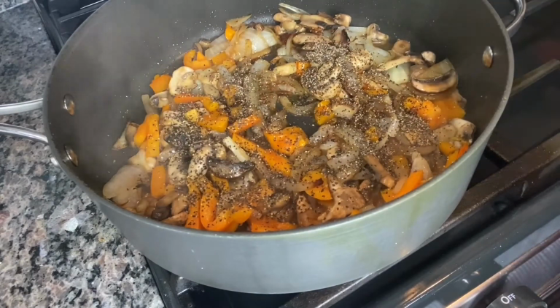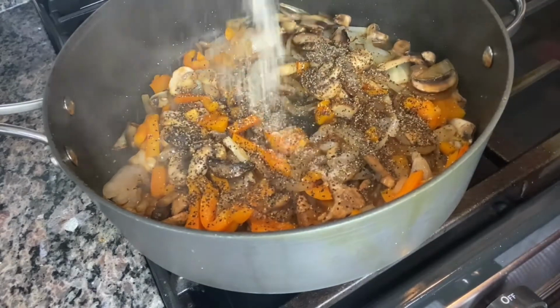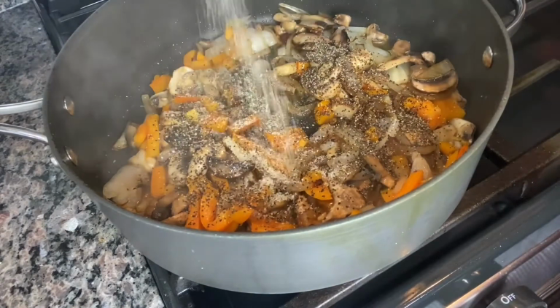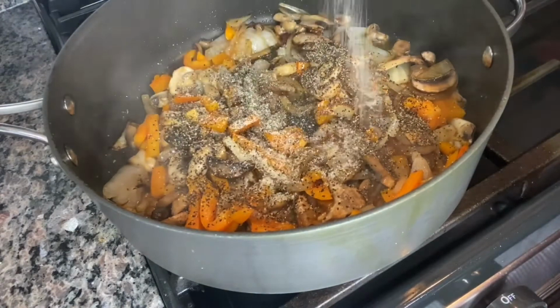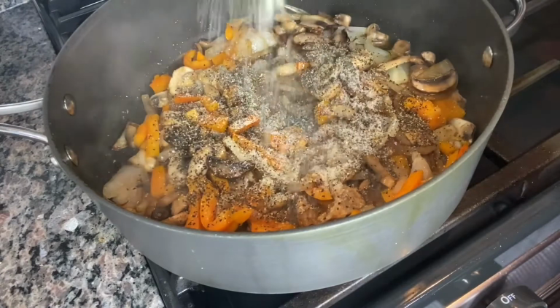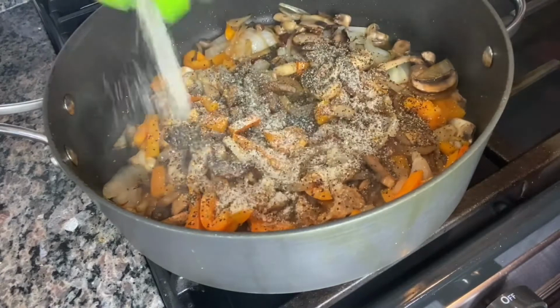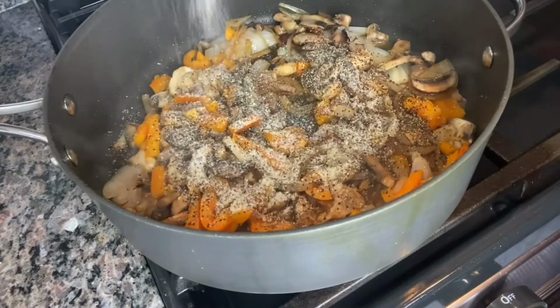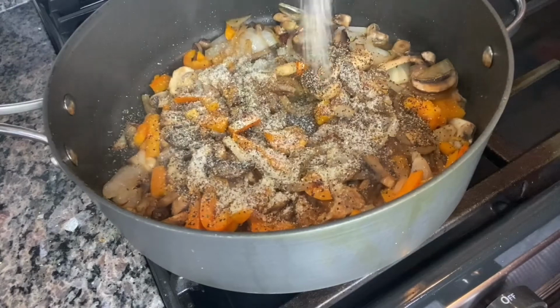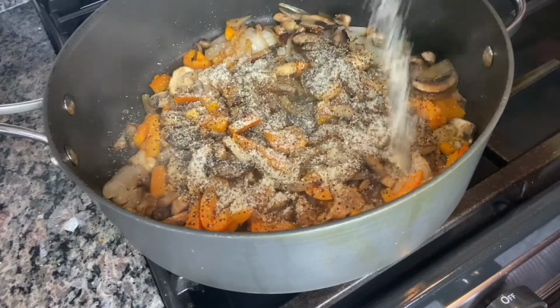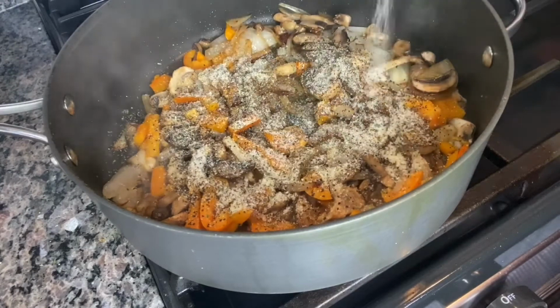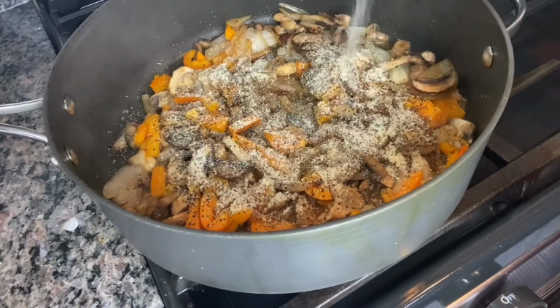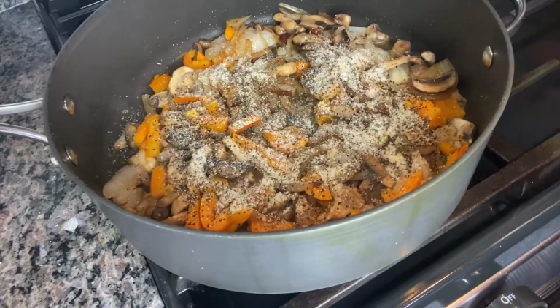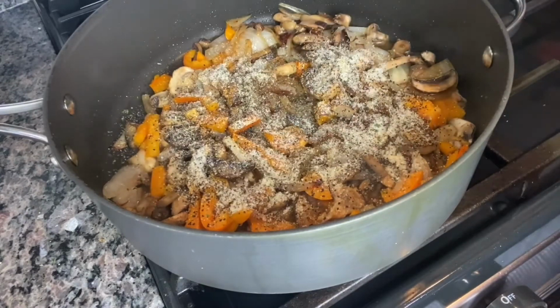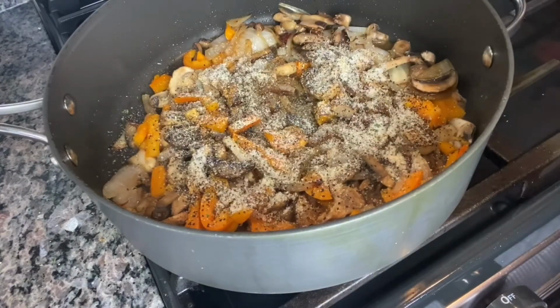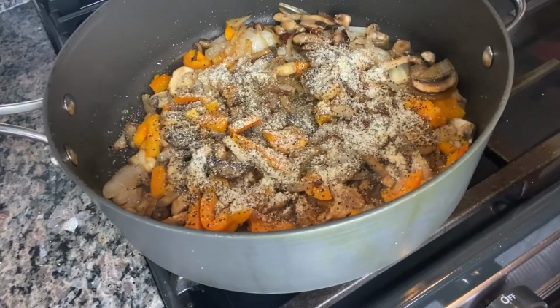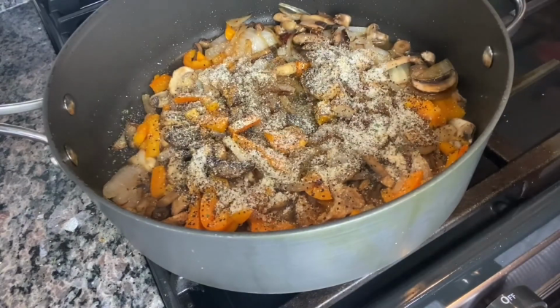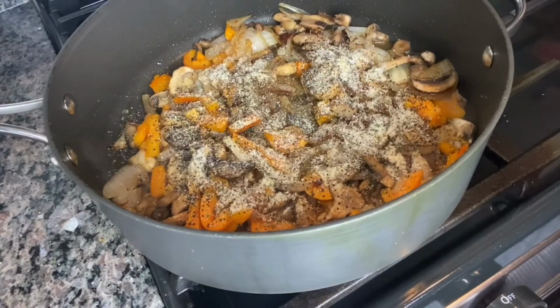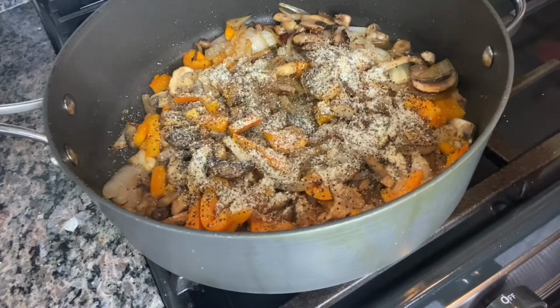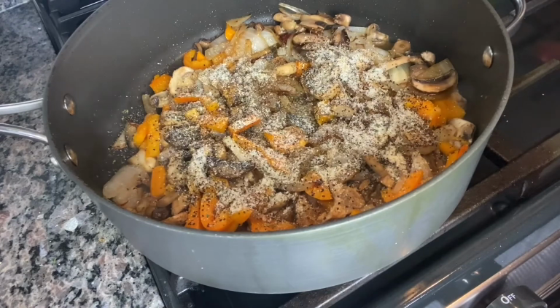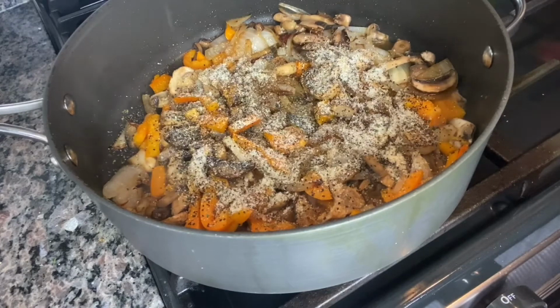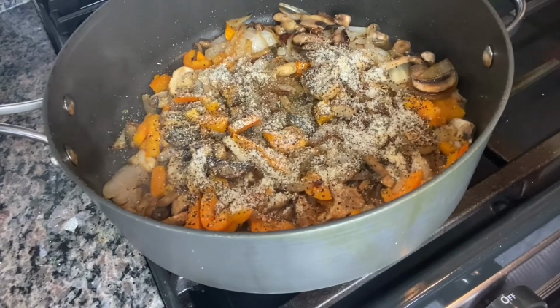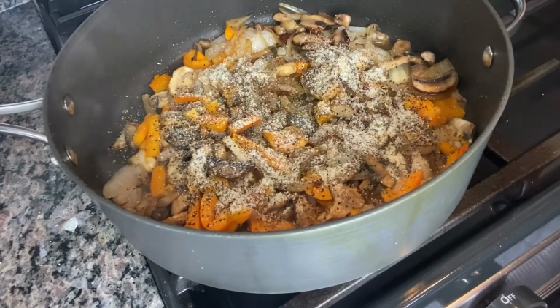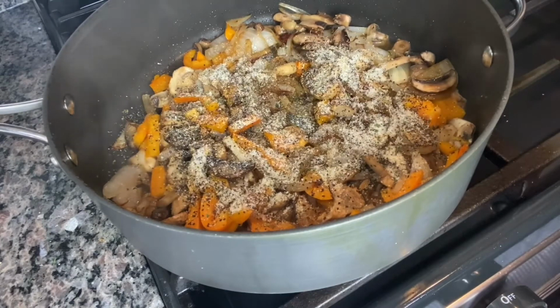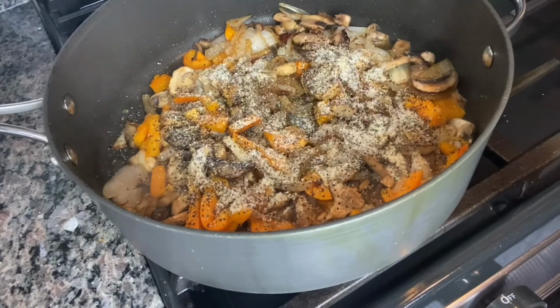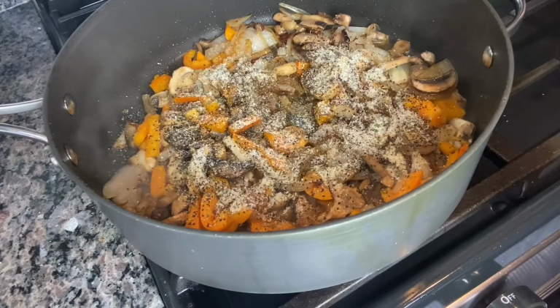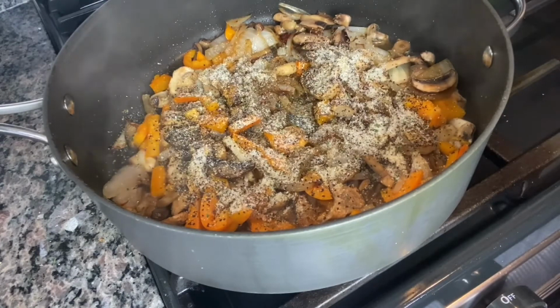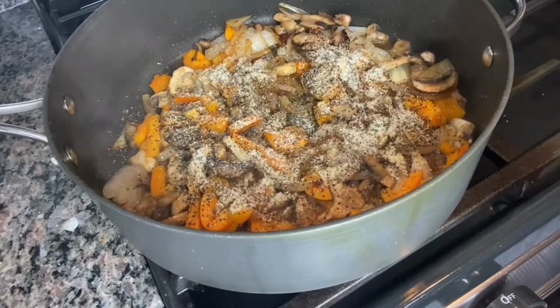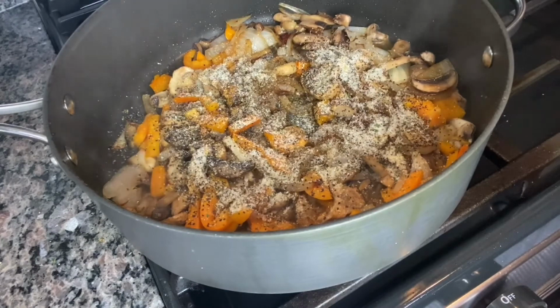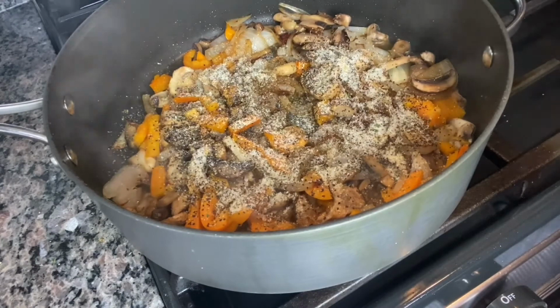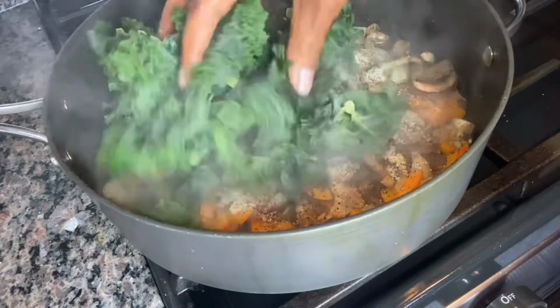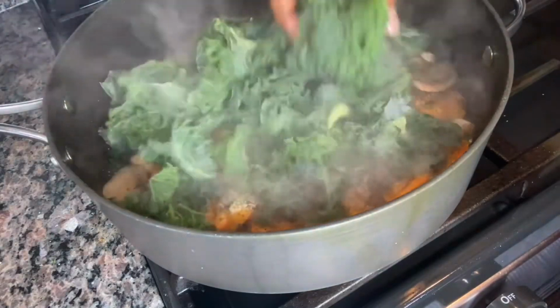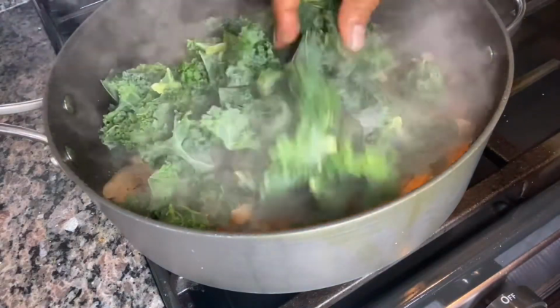I'm adding some black pepper — one teaspoon of black pepper. One teaspoon of garlic salt, or you can use straight salt. It doesn't have to be garlic pepper.